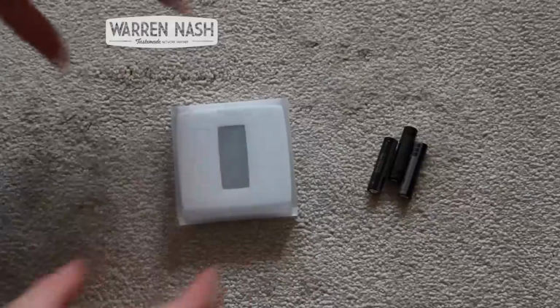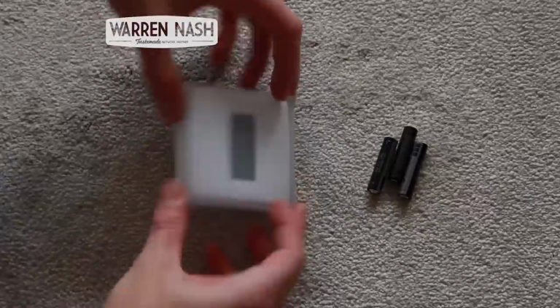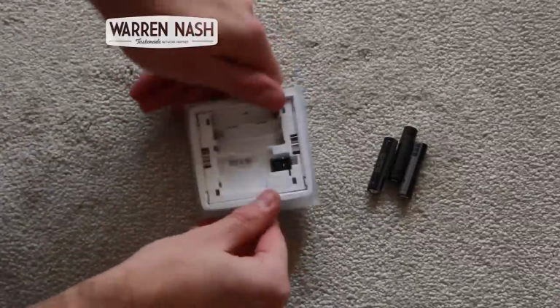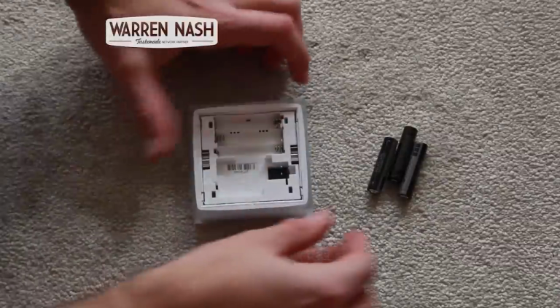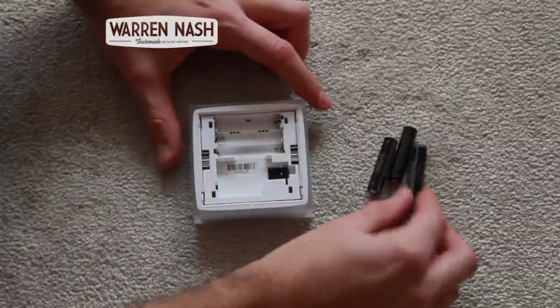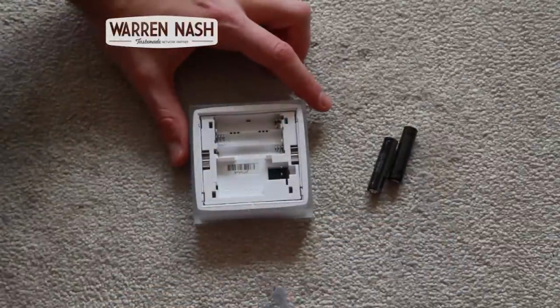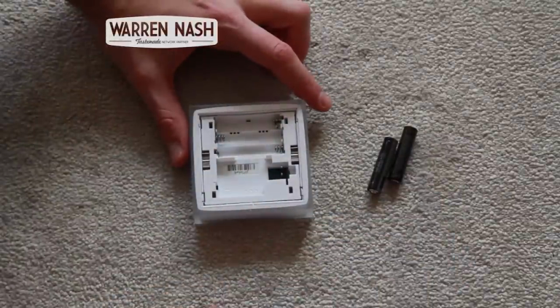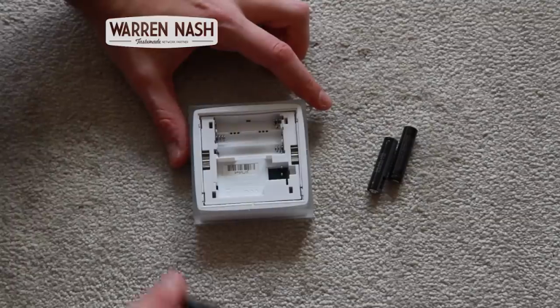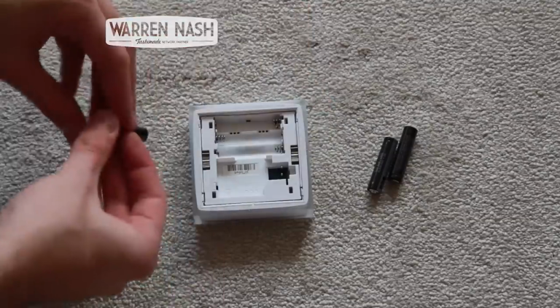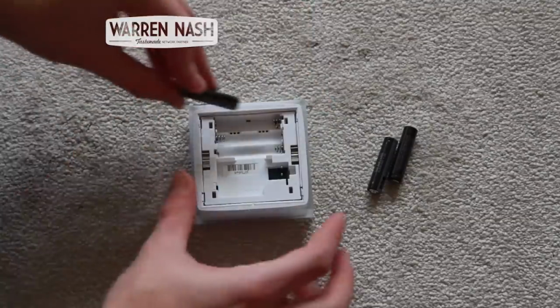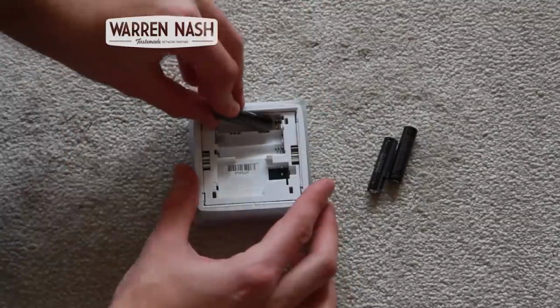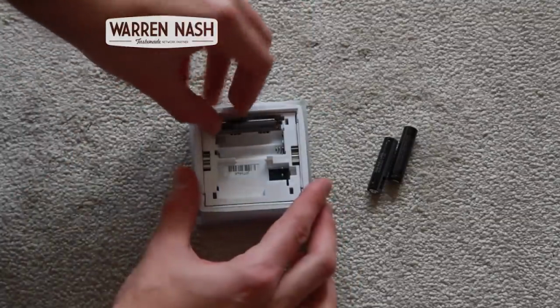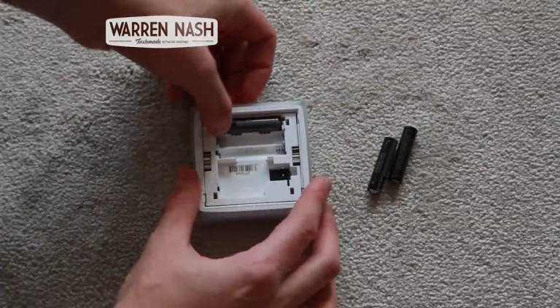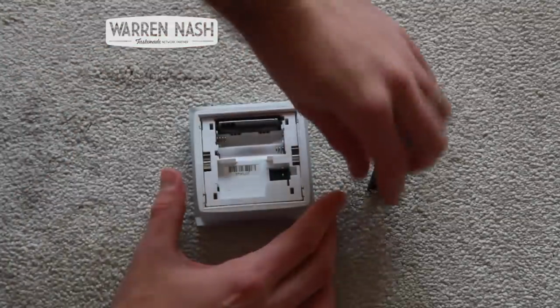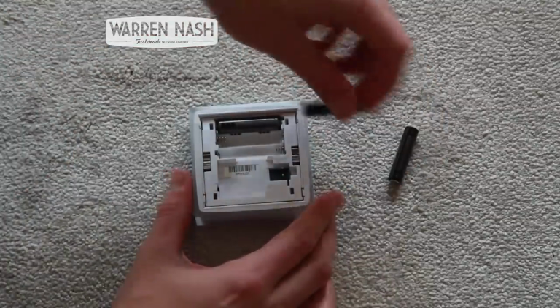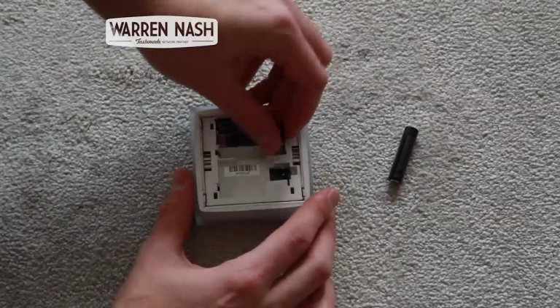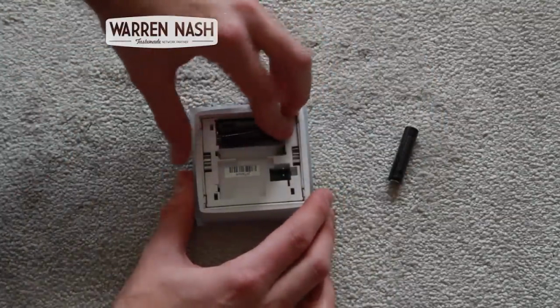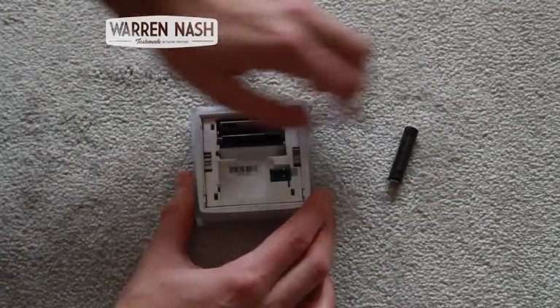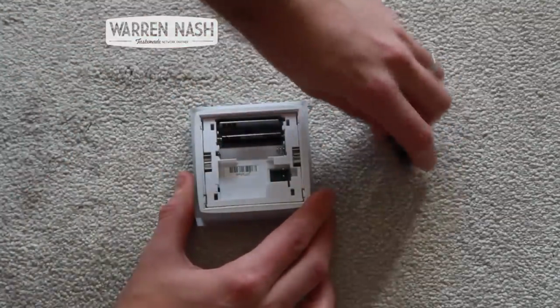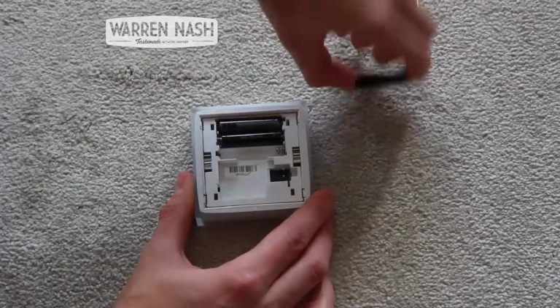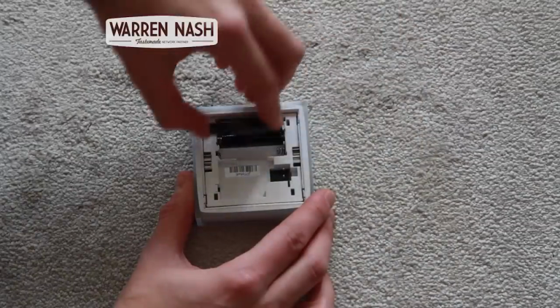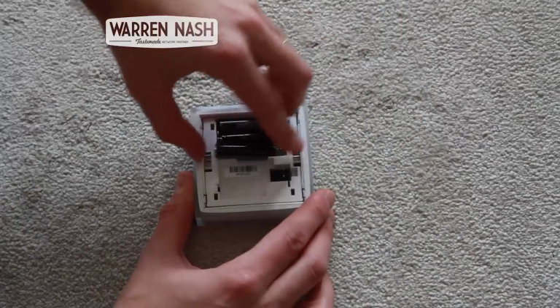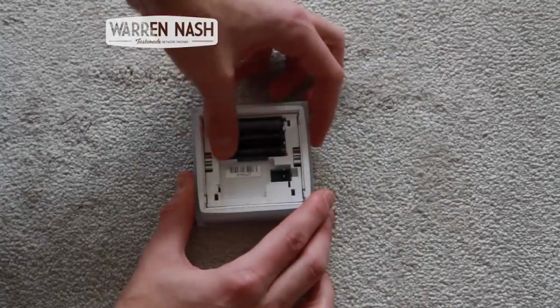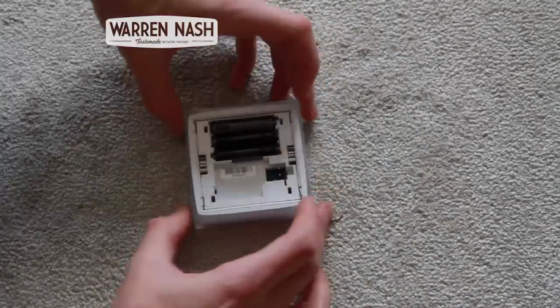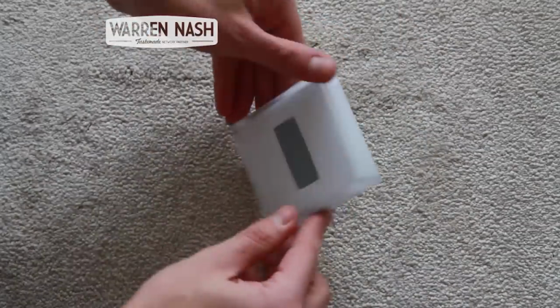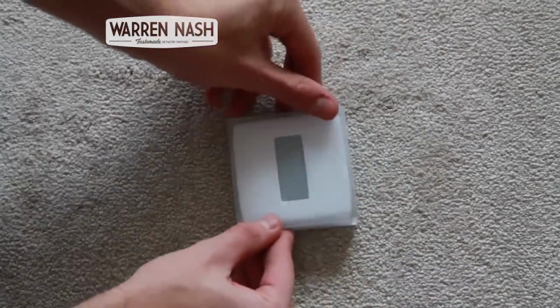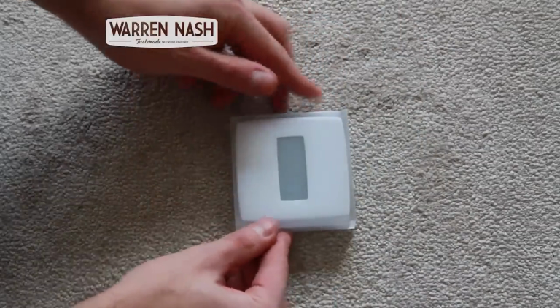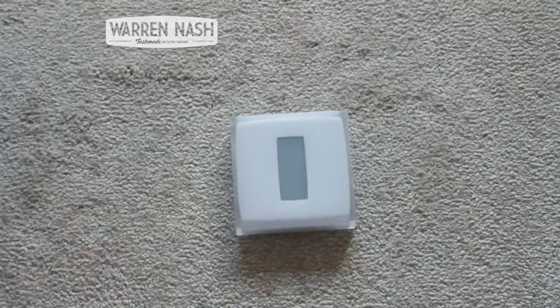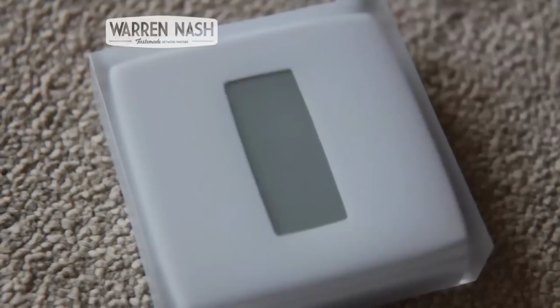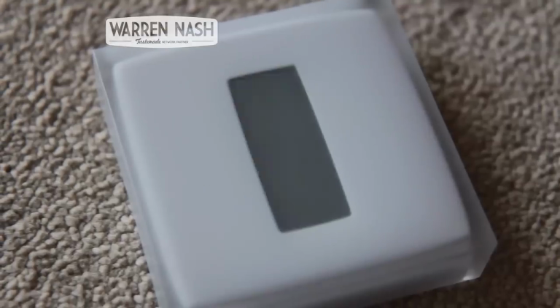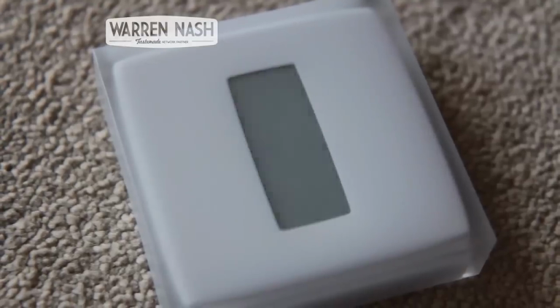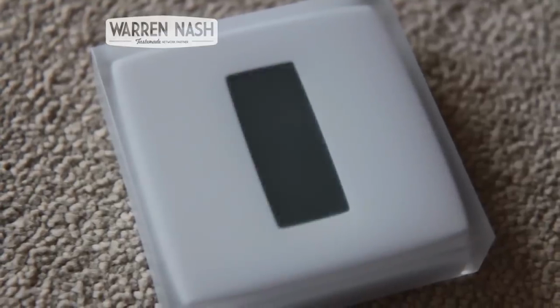Next, I had to connect the thermostat to the relay, and luckily all I had to do was put the batteries in and it automatically connected on its own. The thermostat does have a really nice contemporary design and it can be either wall mounted or put on its freestanding mount.